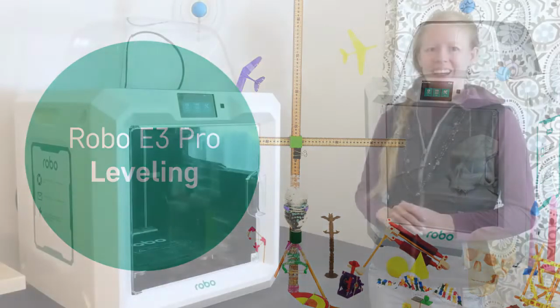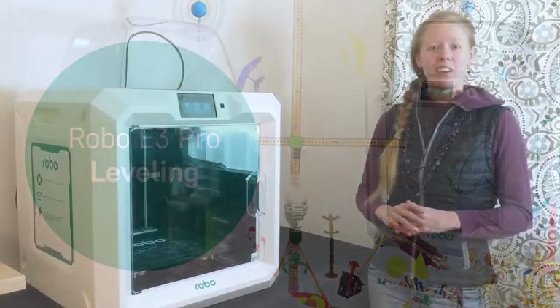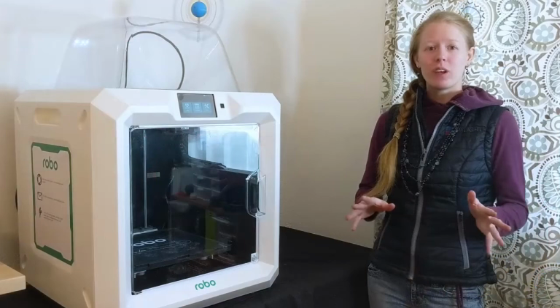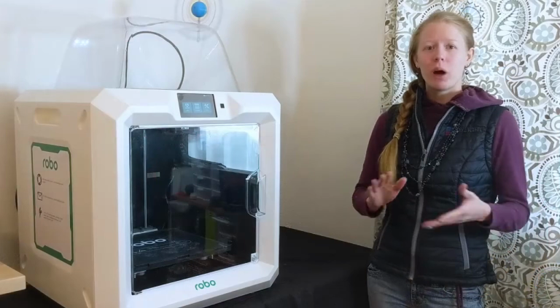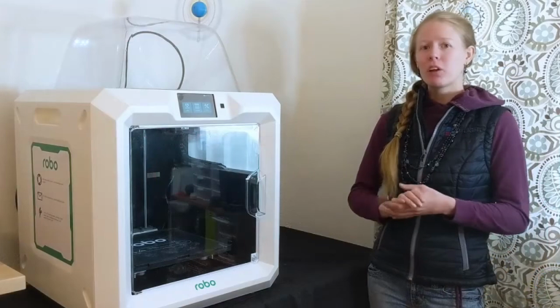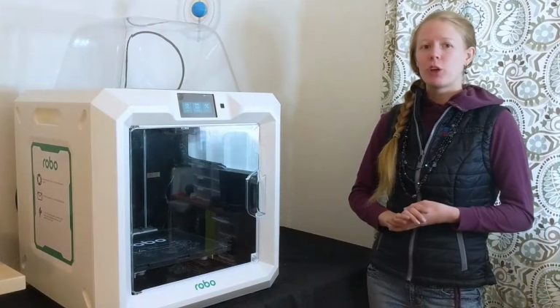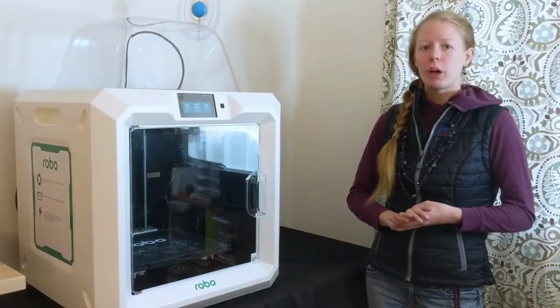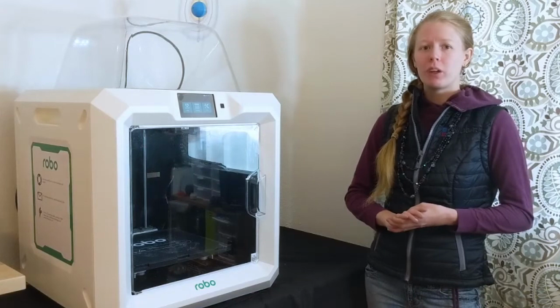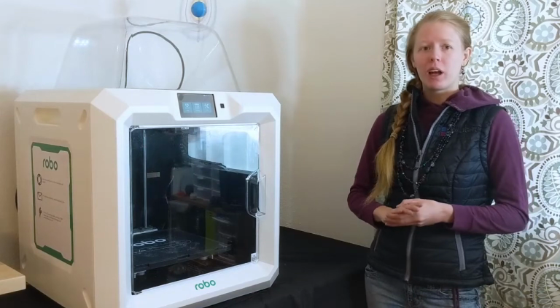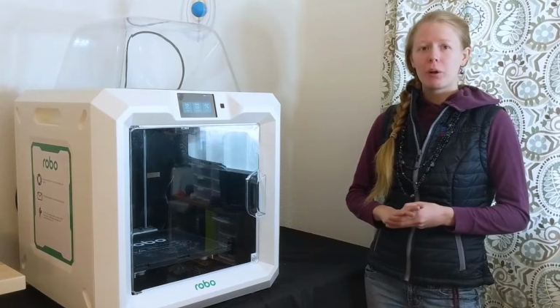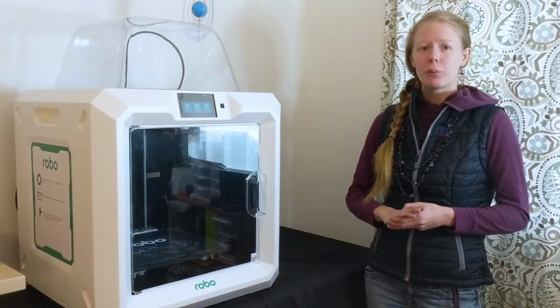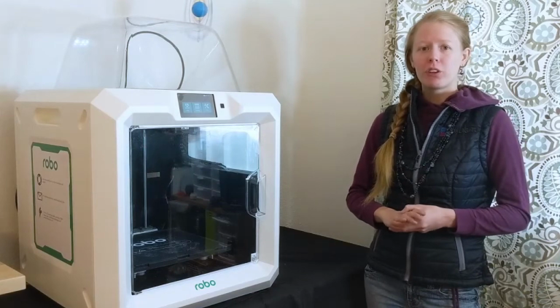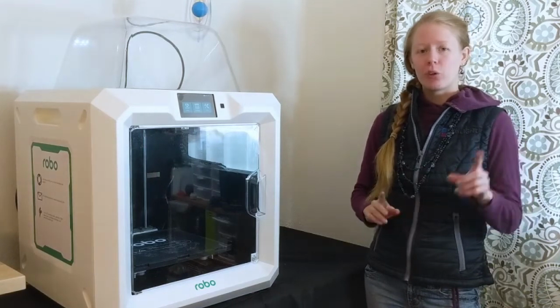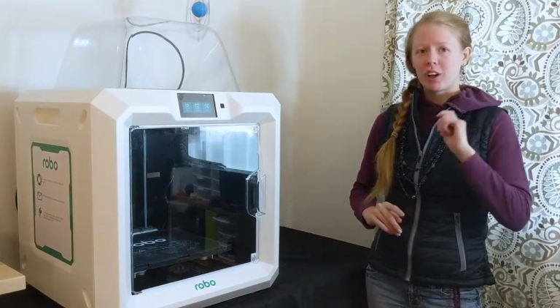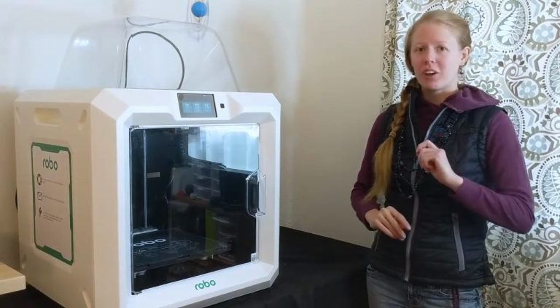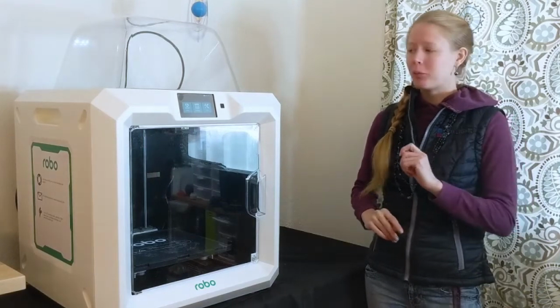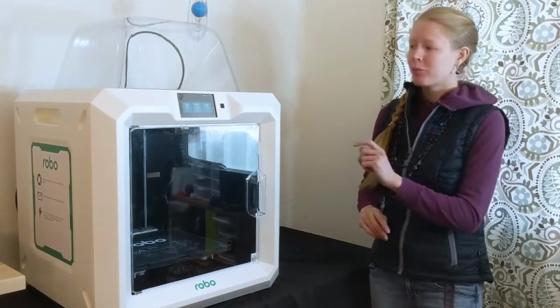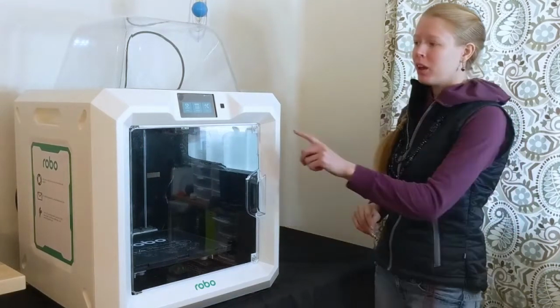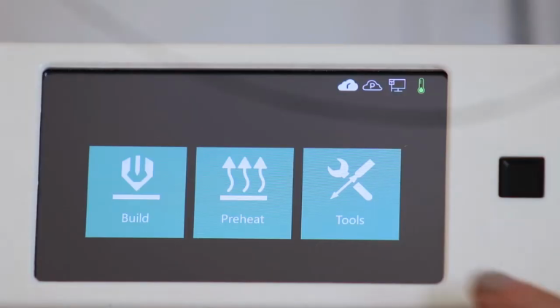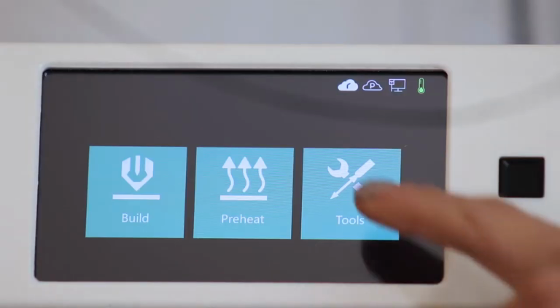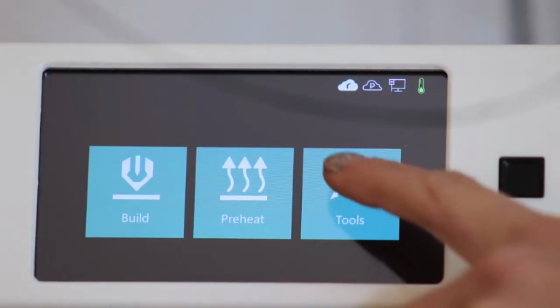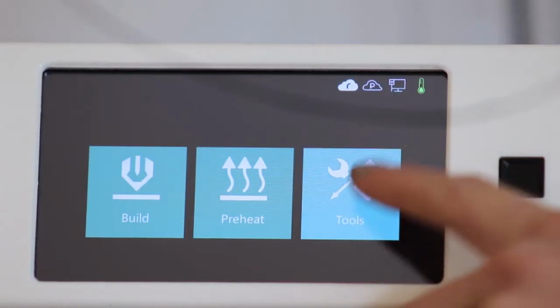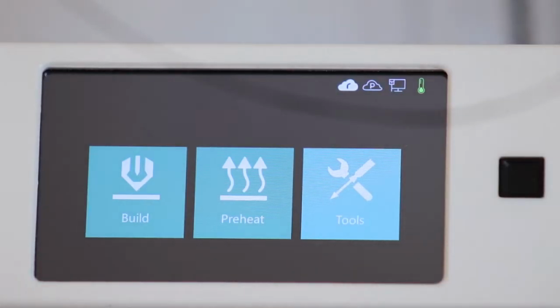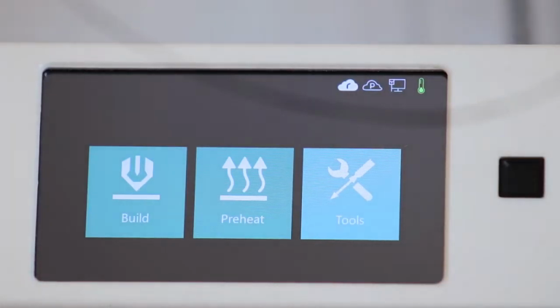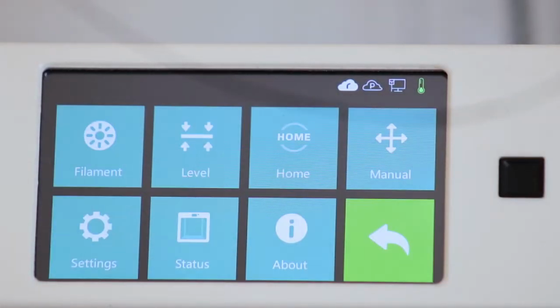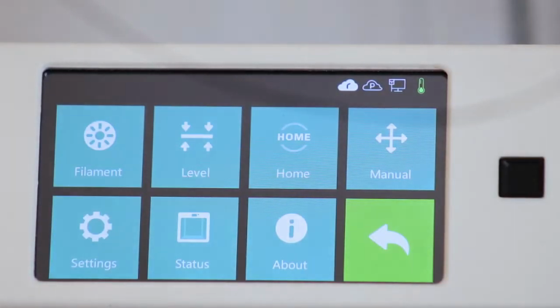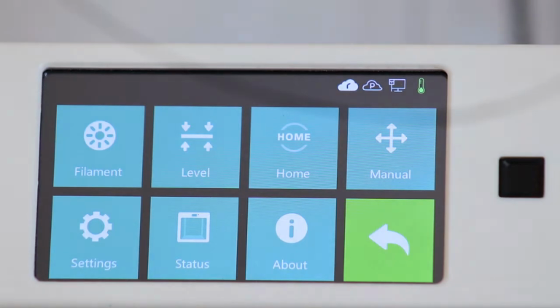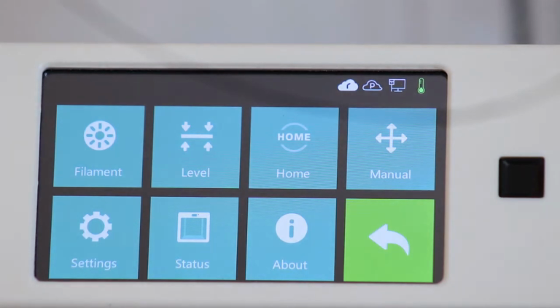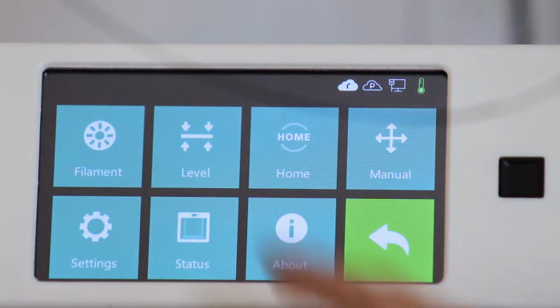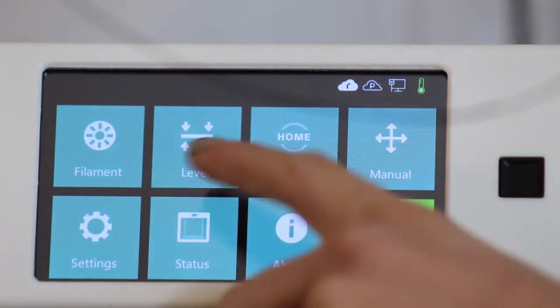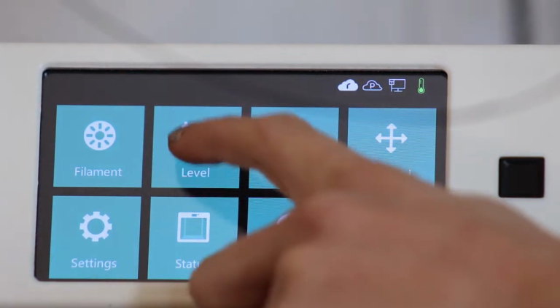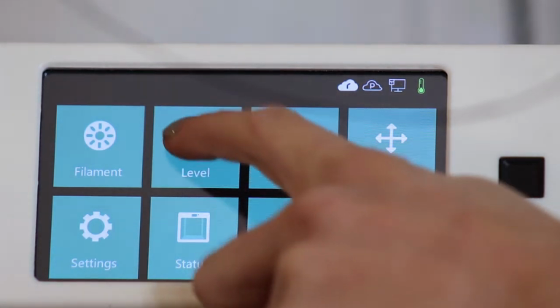In this video, I'm going to show you how you can calibrate your printer so it's ready to go. First, go into Tools, and then click Level.